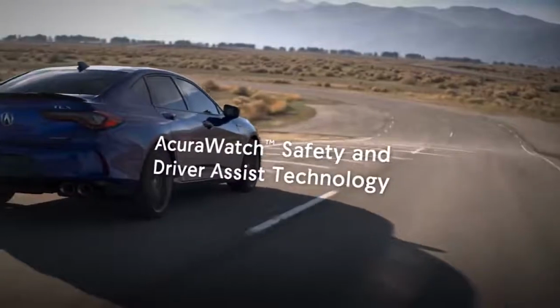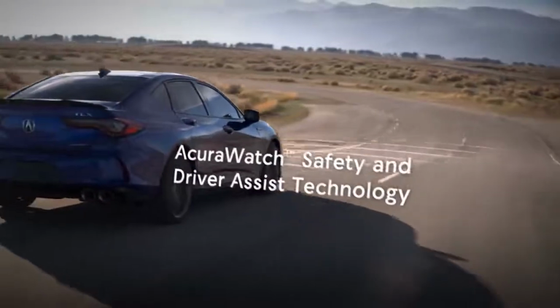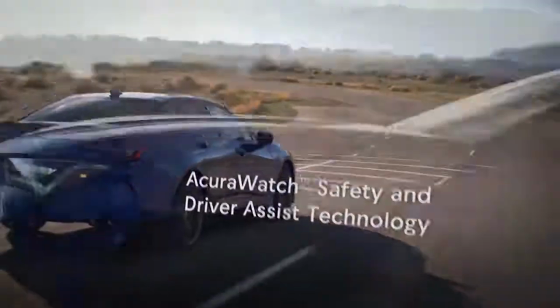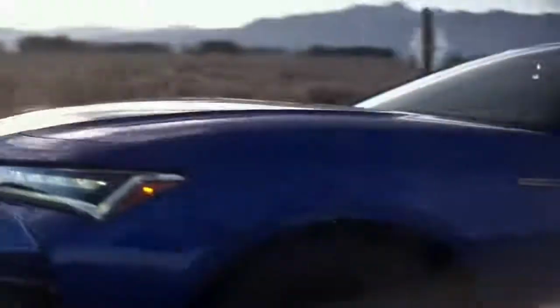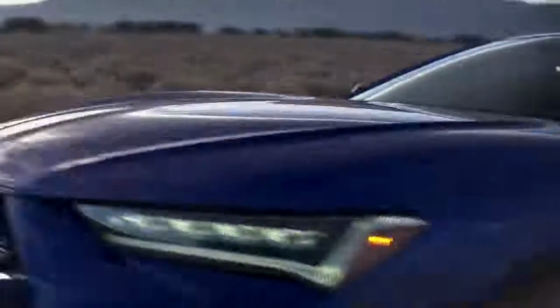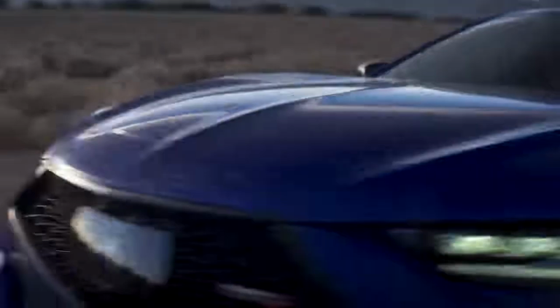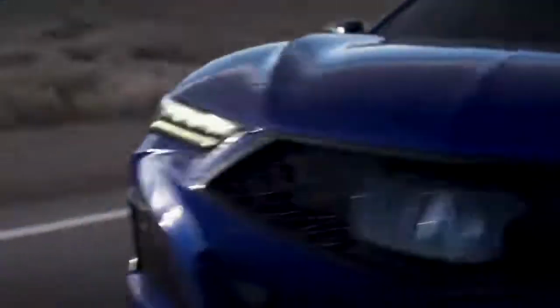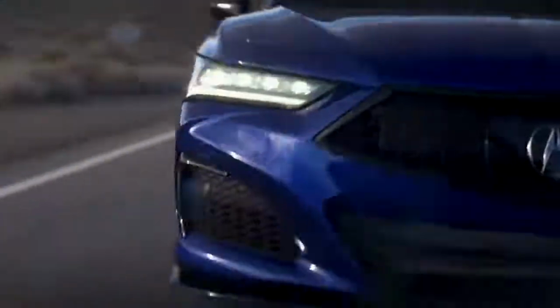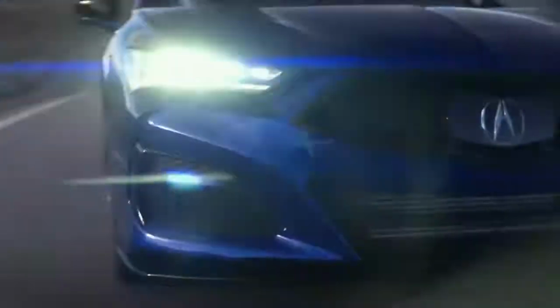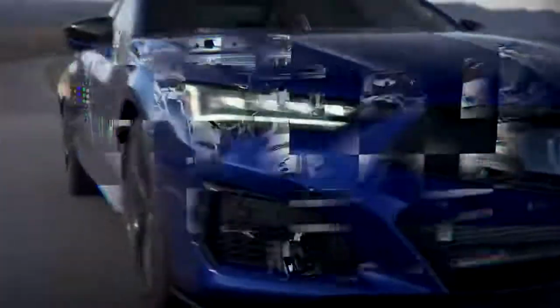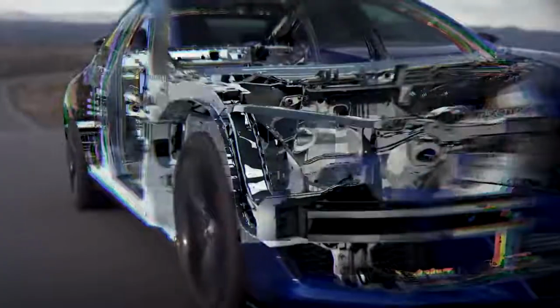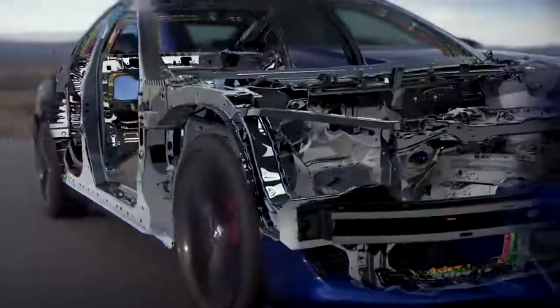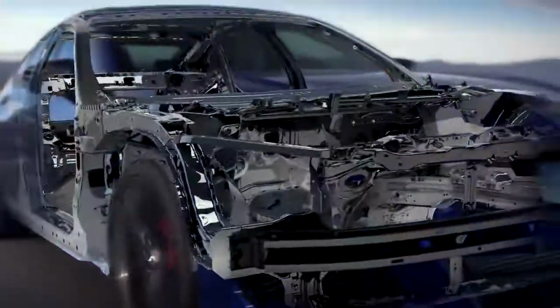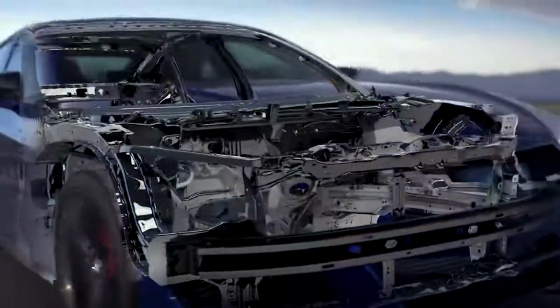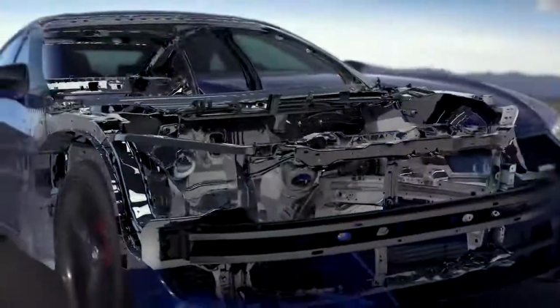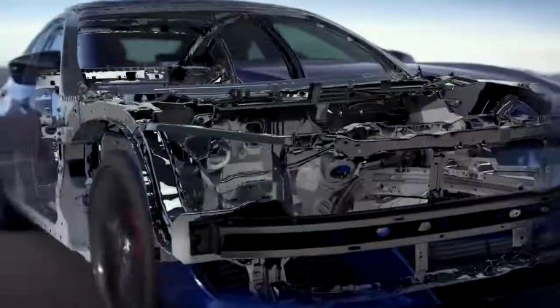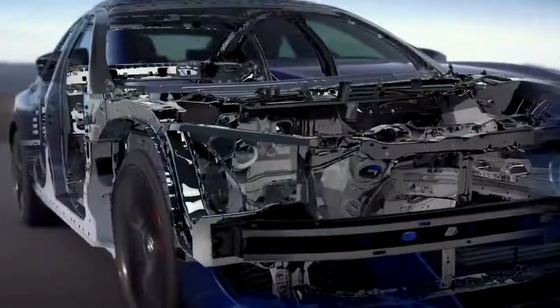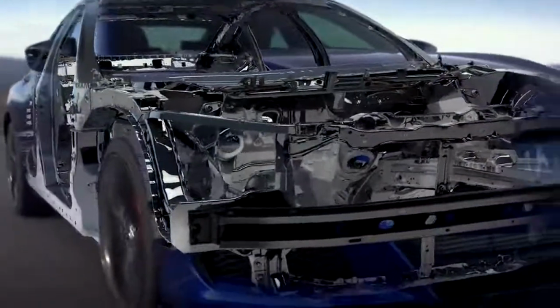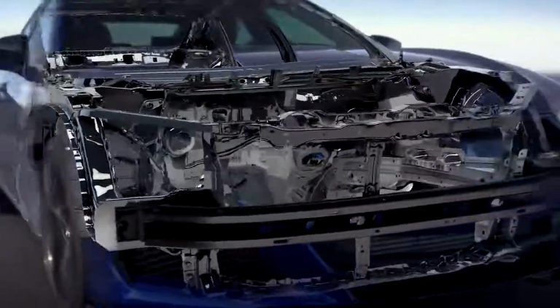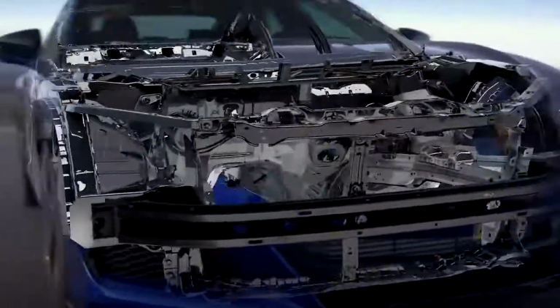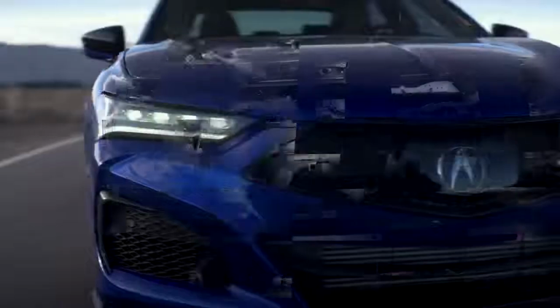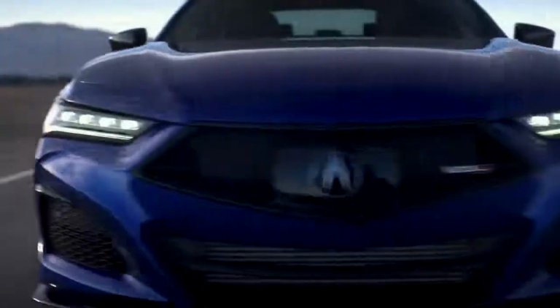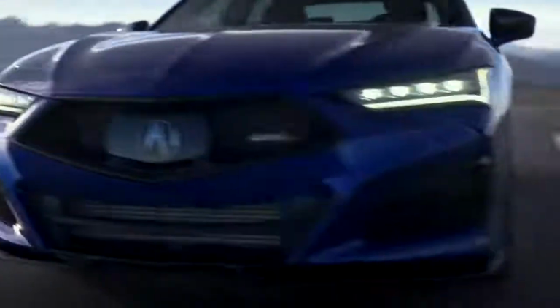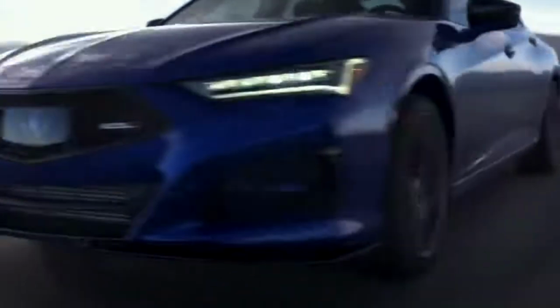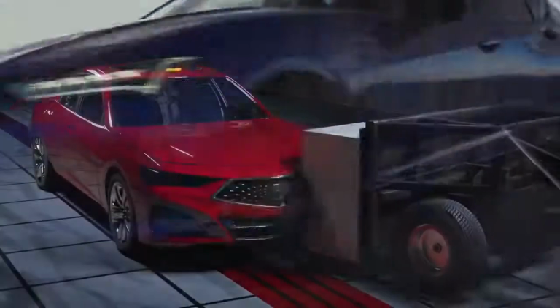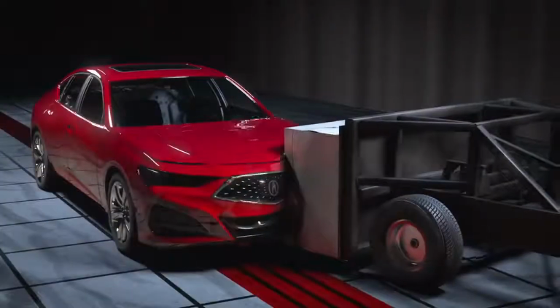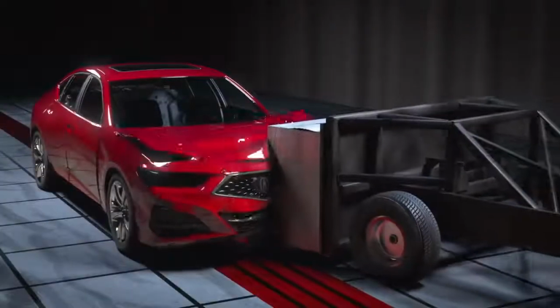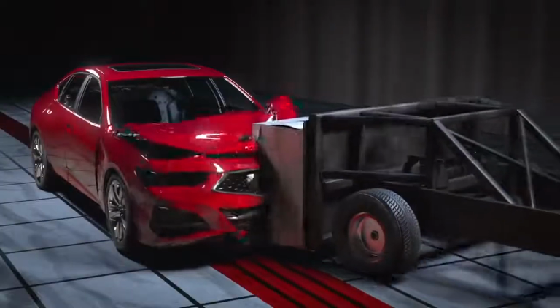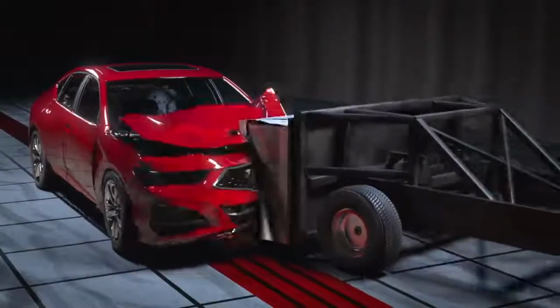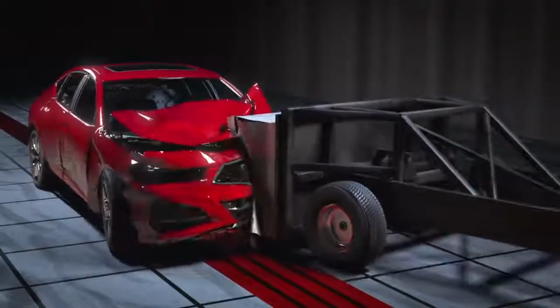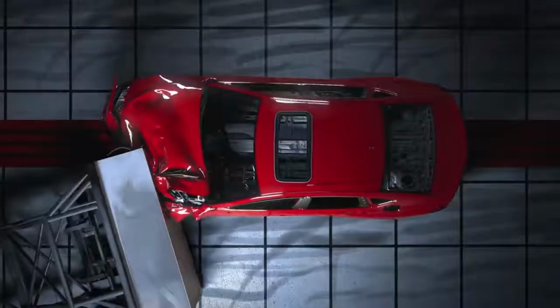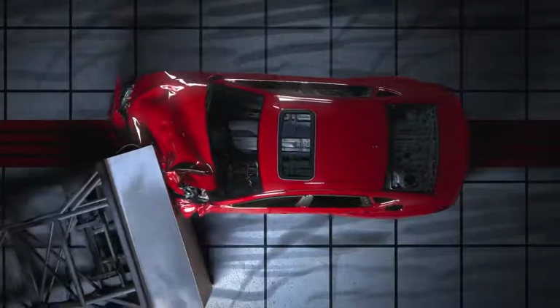On the passive safety front, our latest ACE body structure addresses a broader range of real-world collision scenarios, including oblique angle frontal collisions.